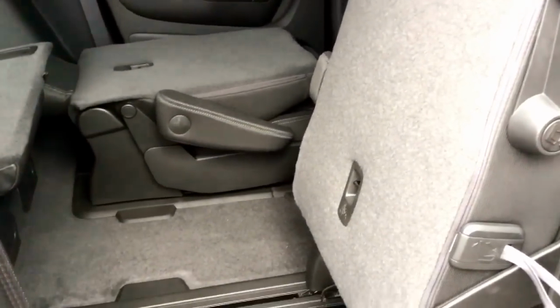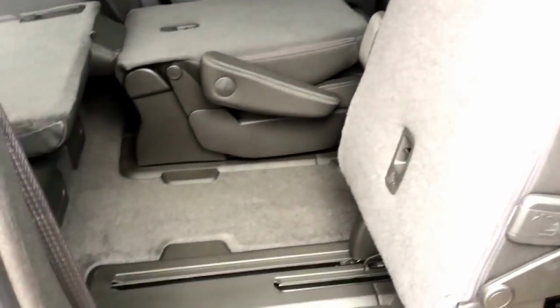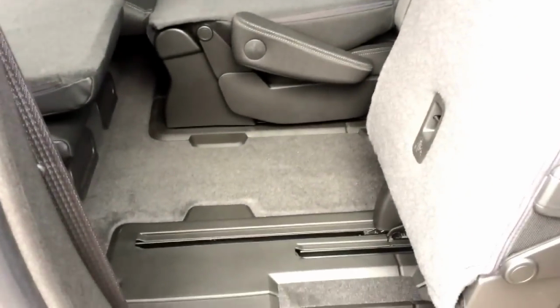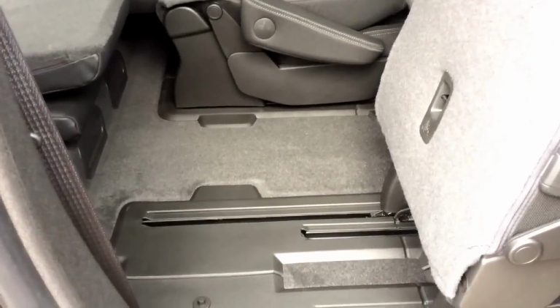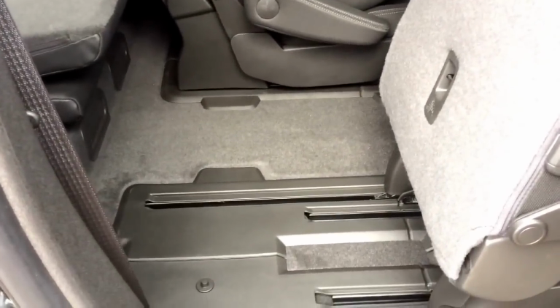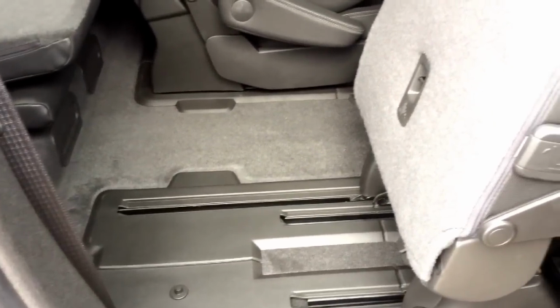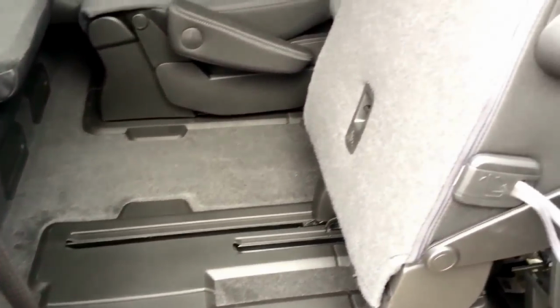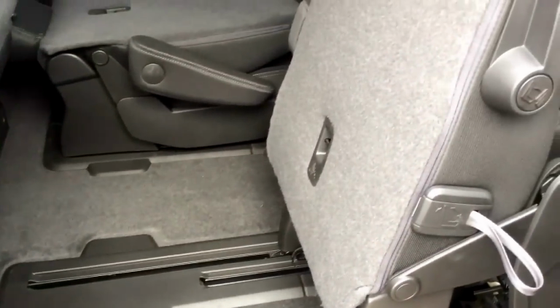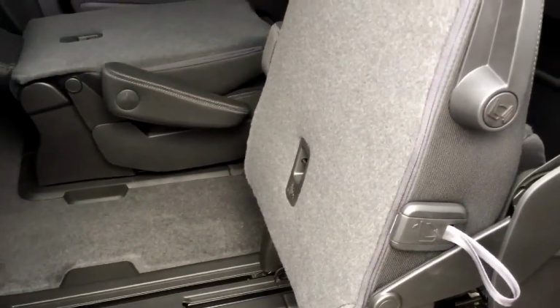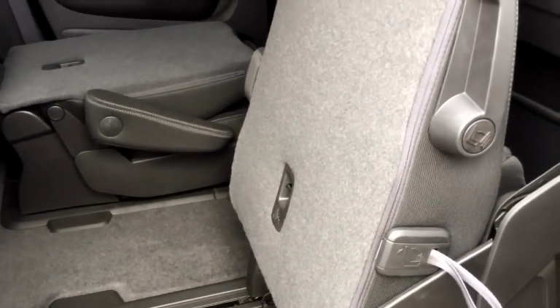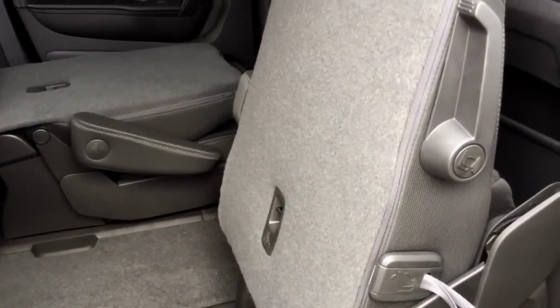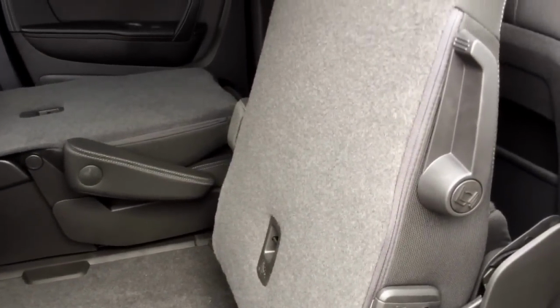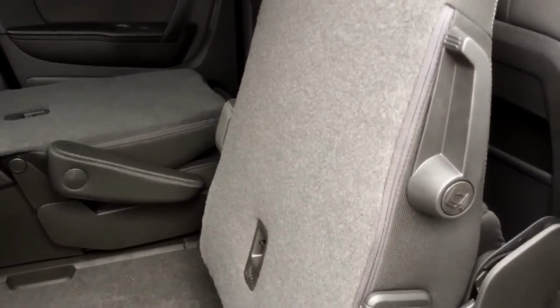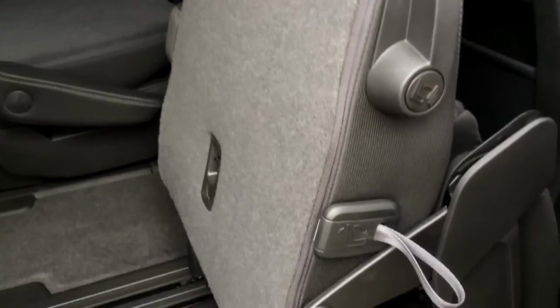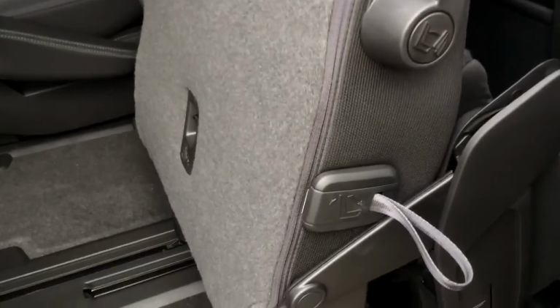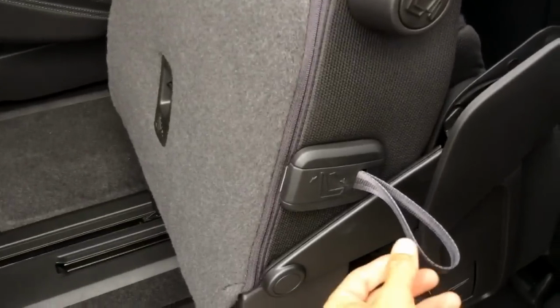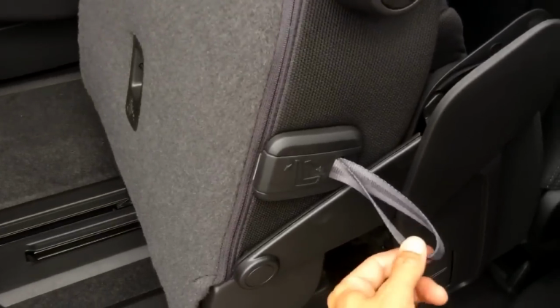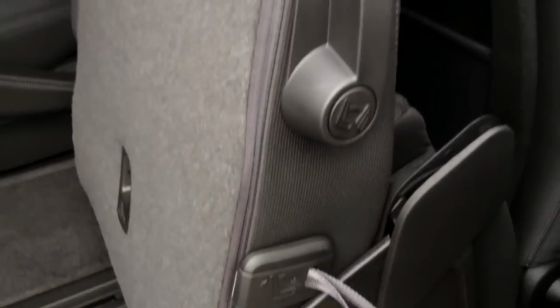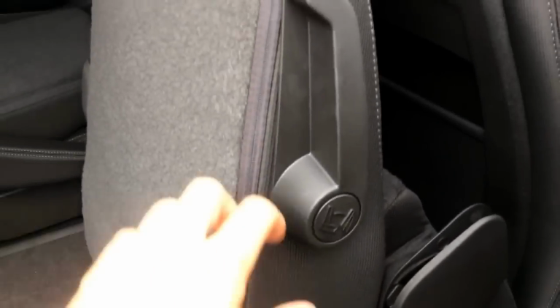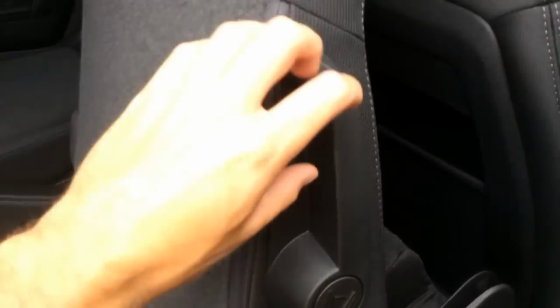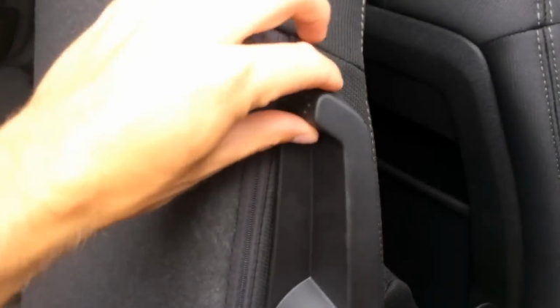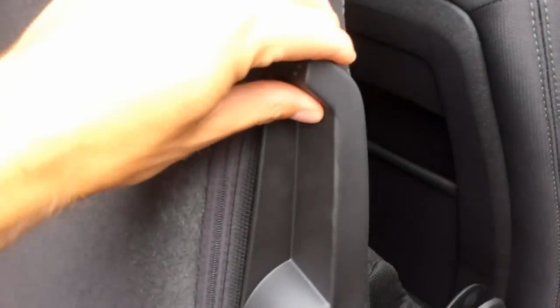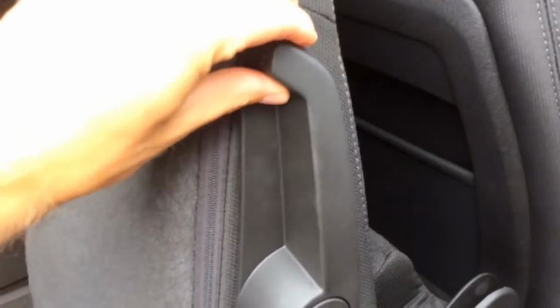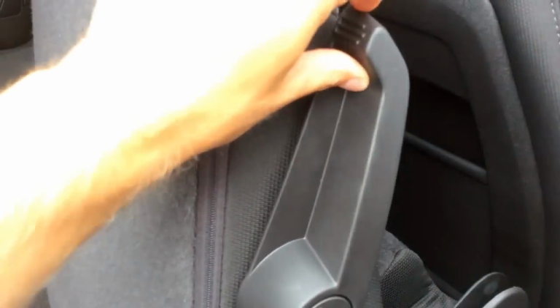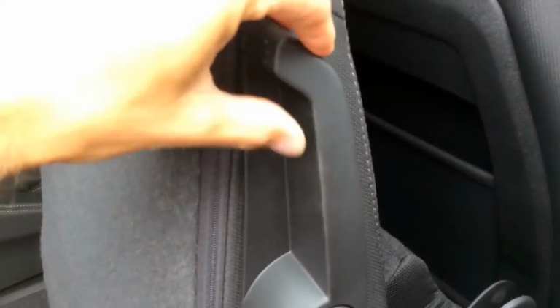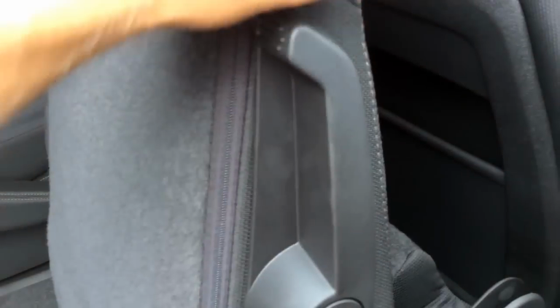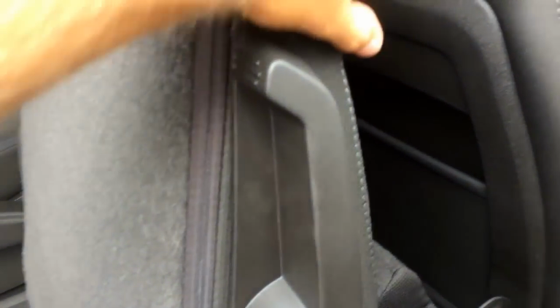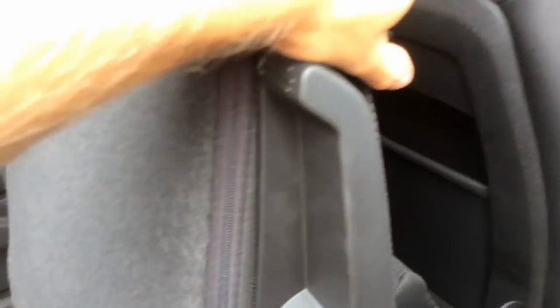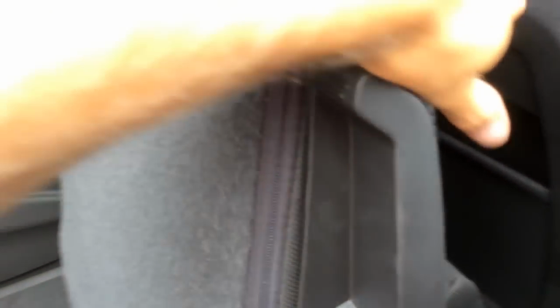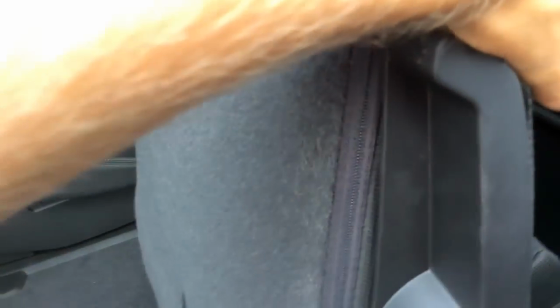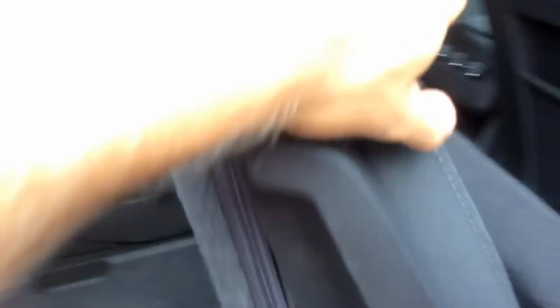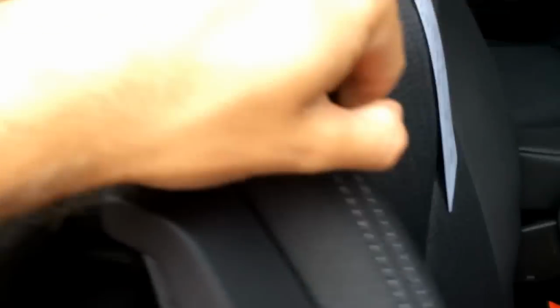In the second row, you have bucket seats that are smart slide. By pulling this strap you can fold them down, and by pulling on this lever you can fold them up, like this seat is right now.